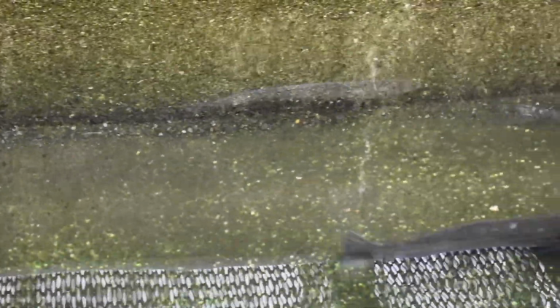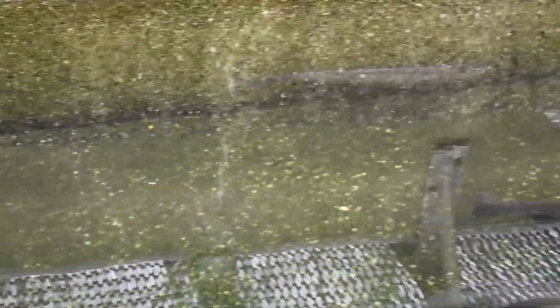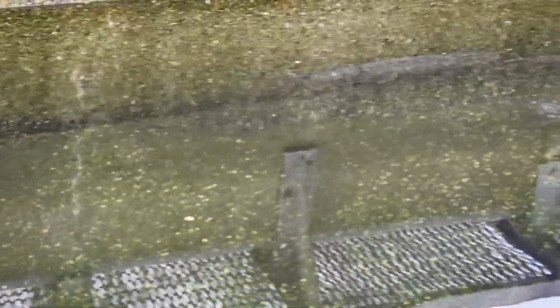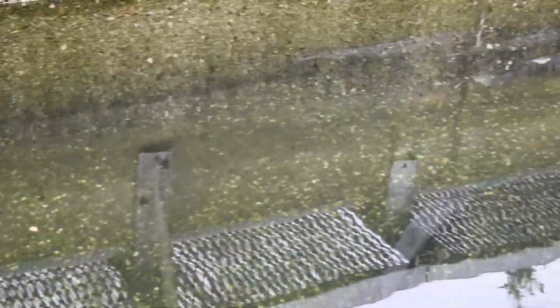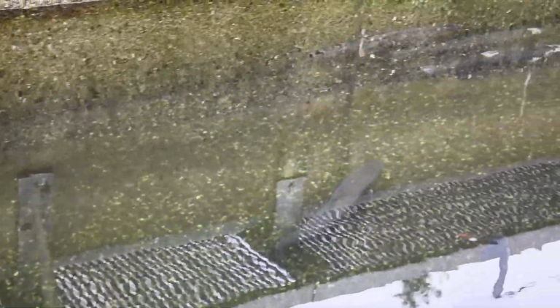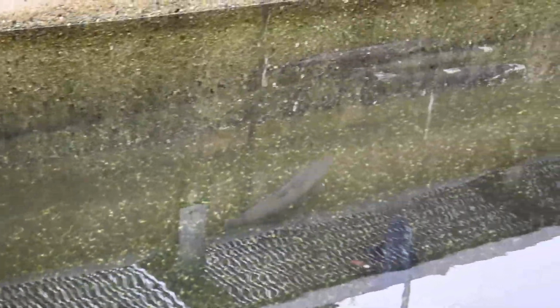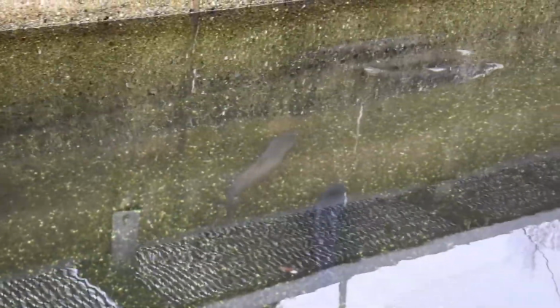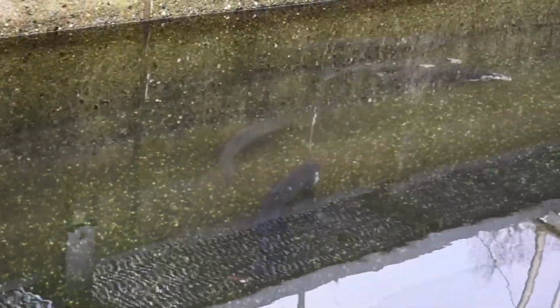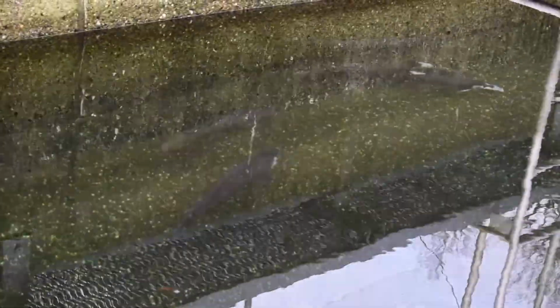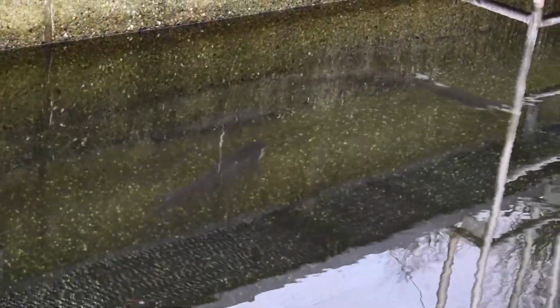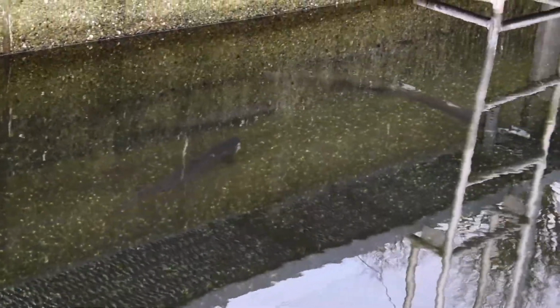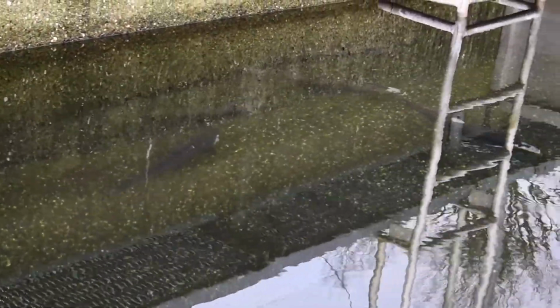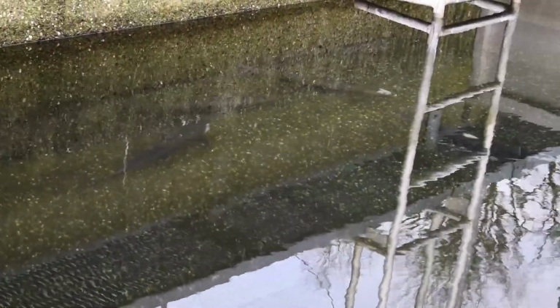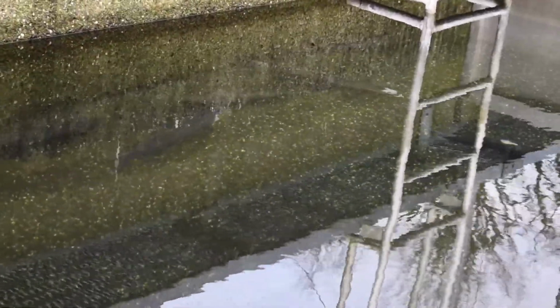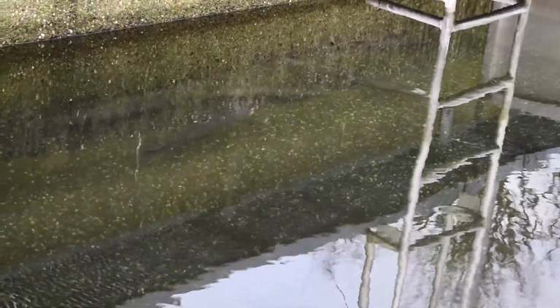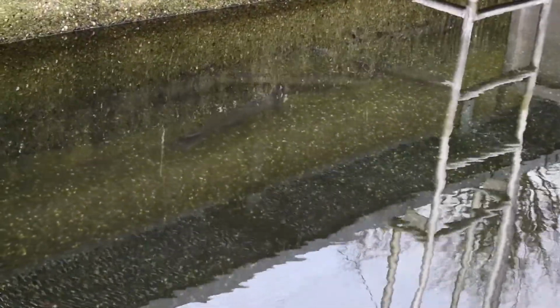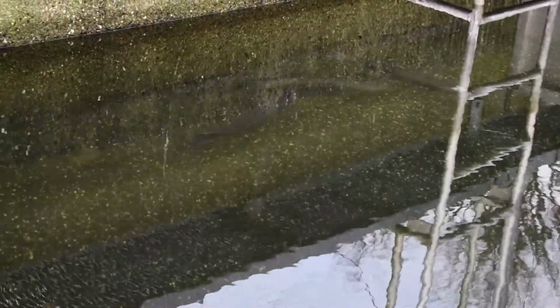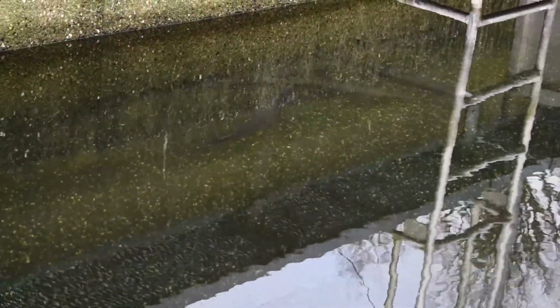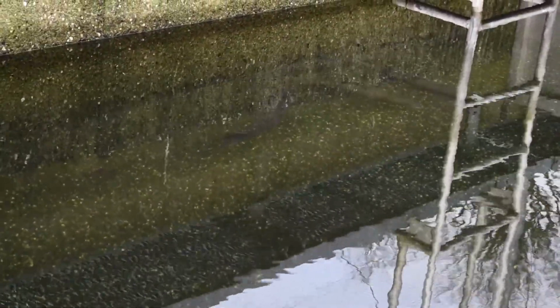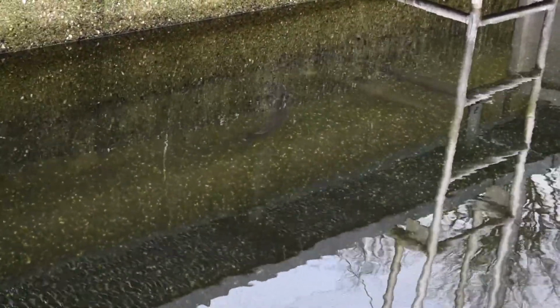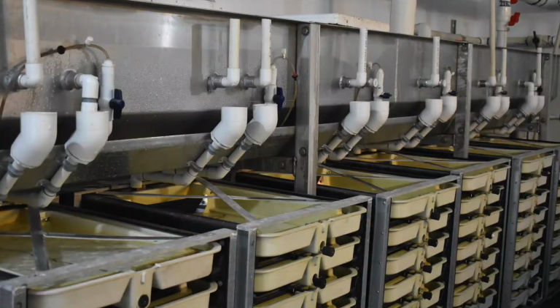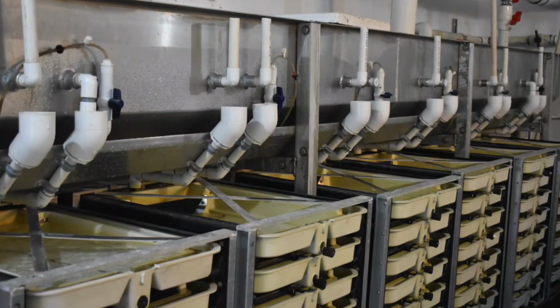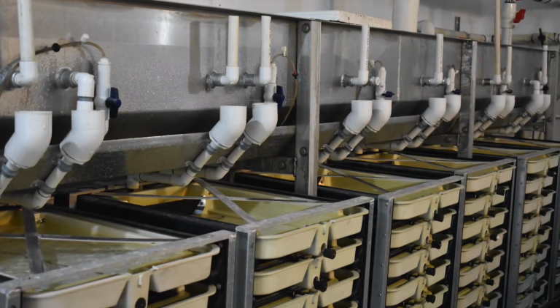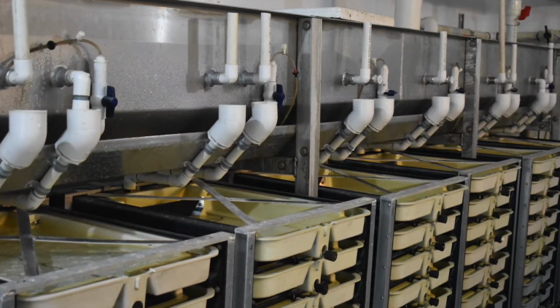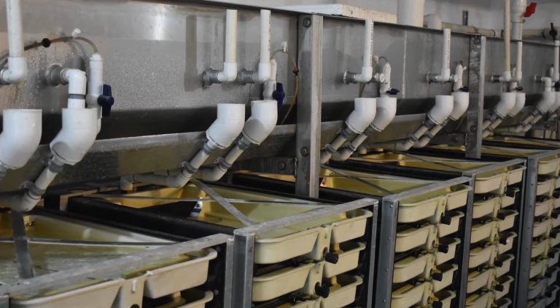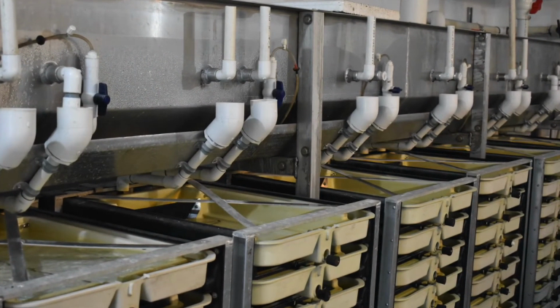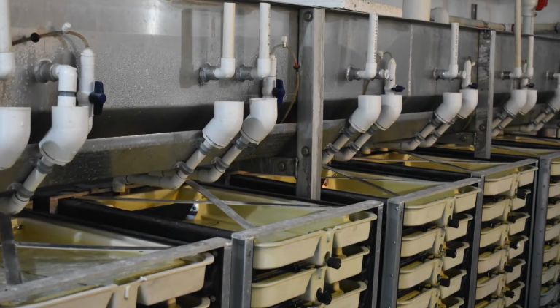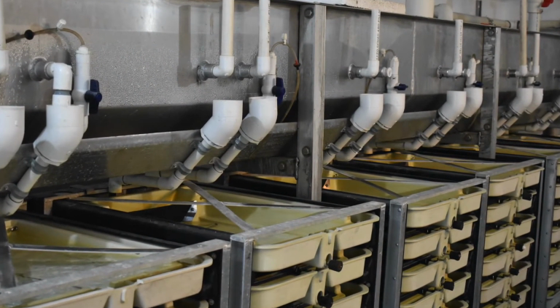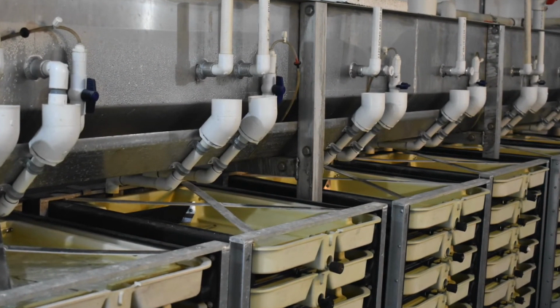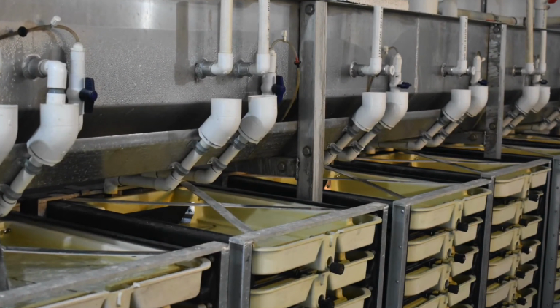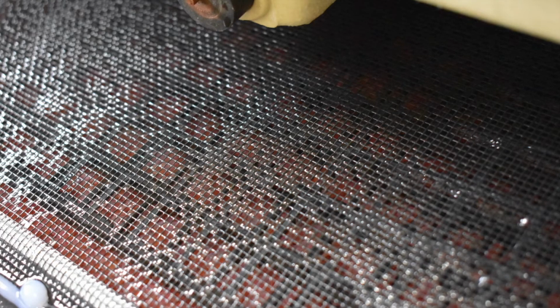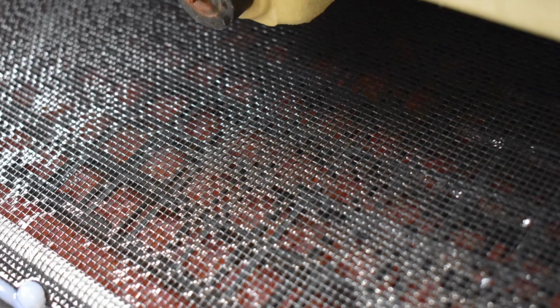Shown here are some spawning steelhead fish. Their eggs and sperm are then collected and incubated. Here are the tanks that the eggs are incubated in after being spawned.